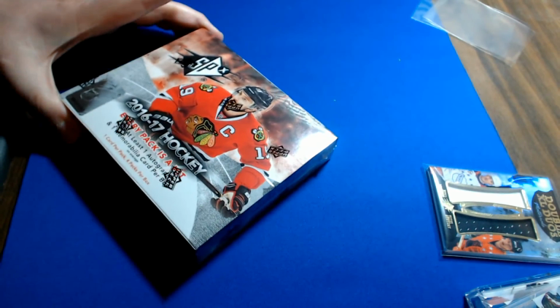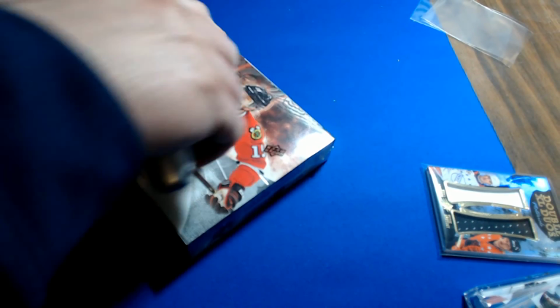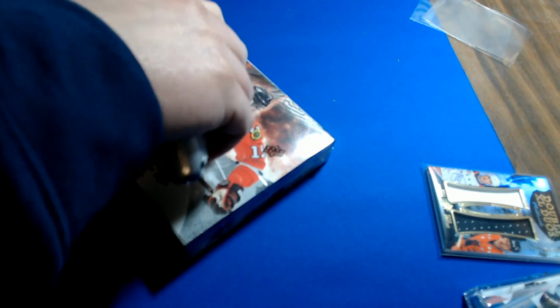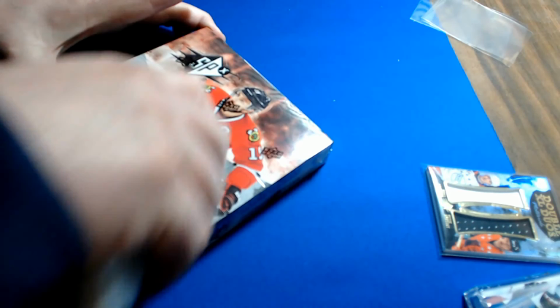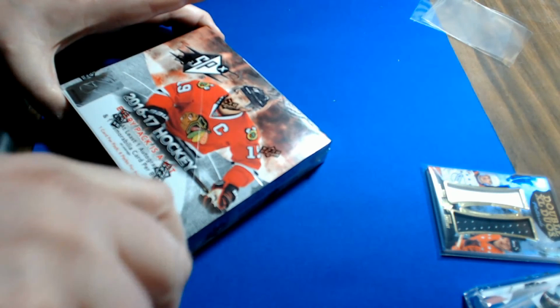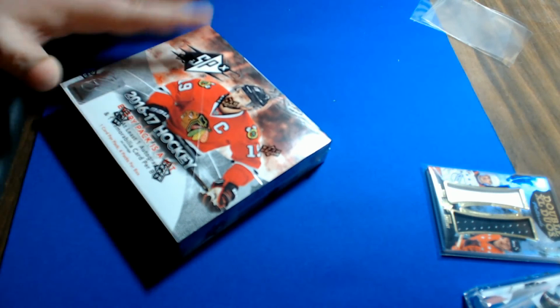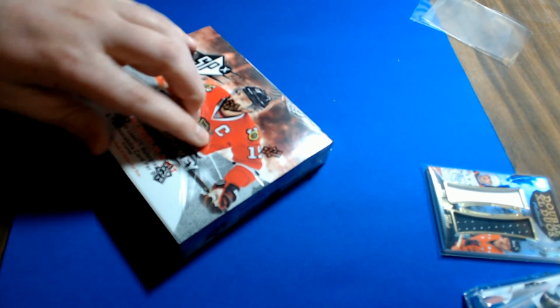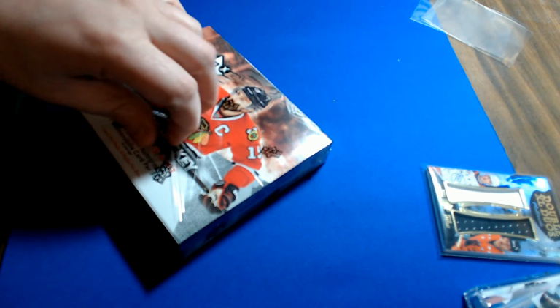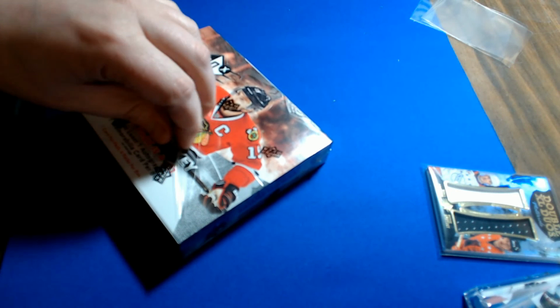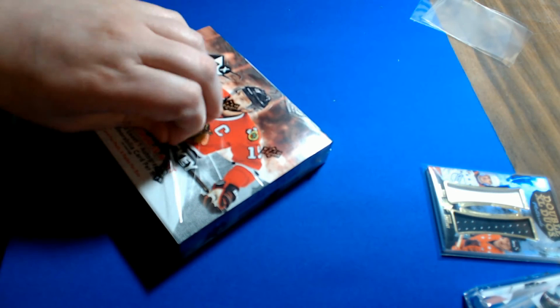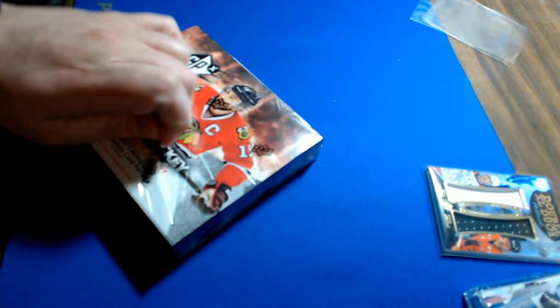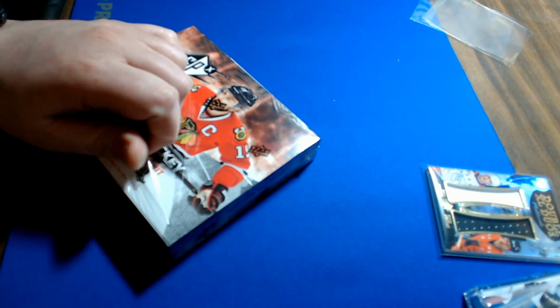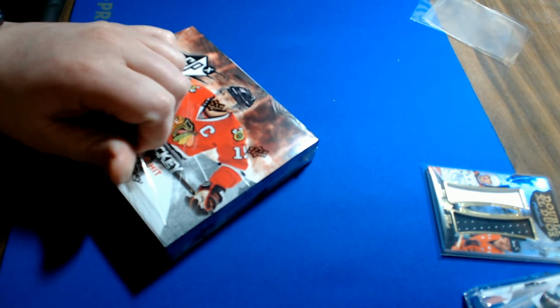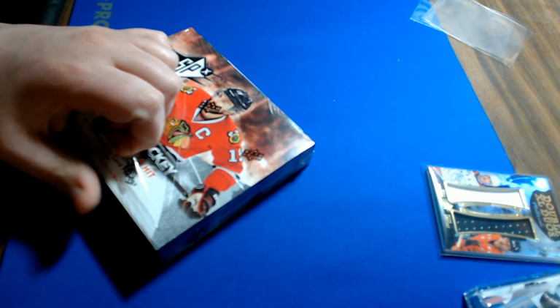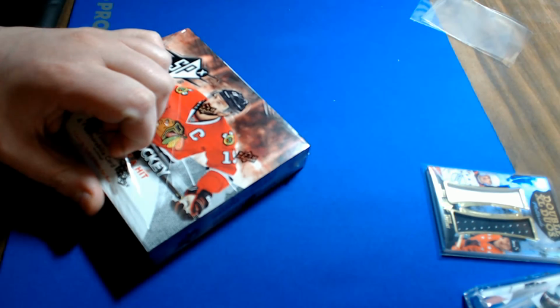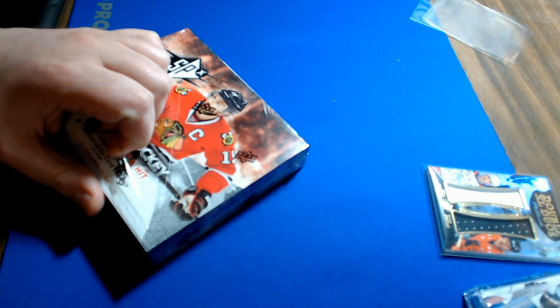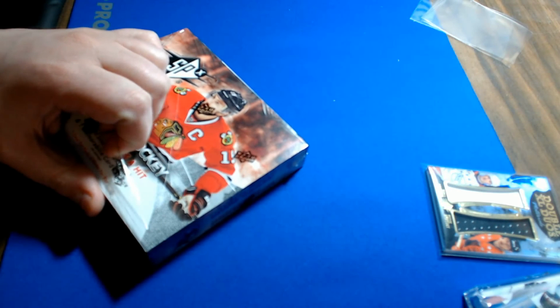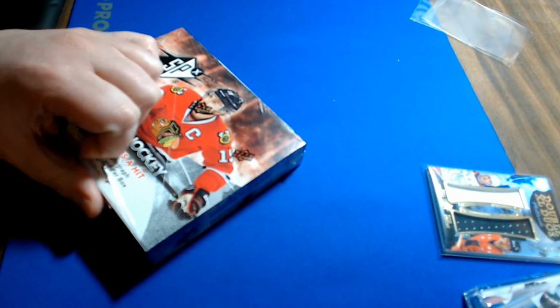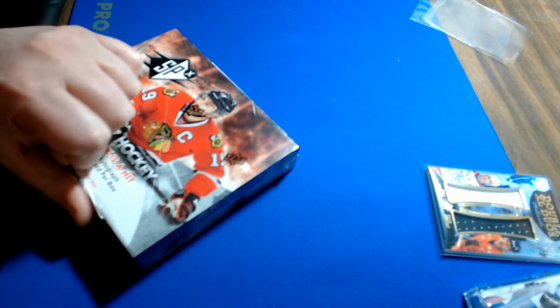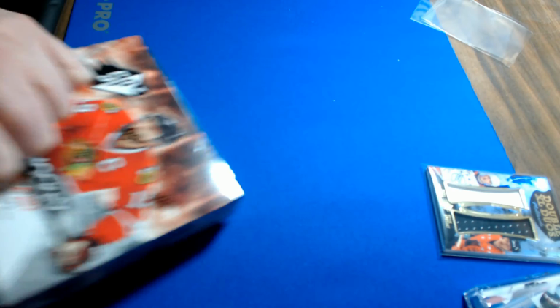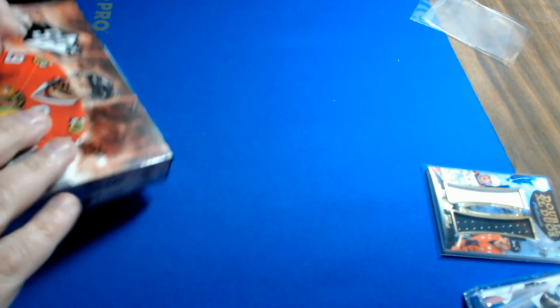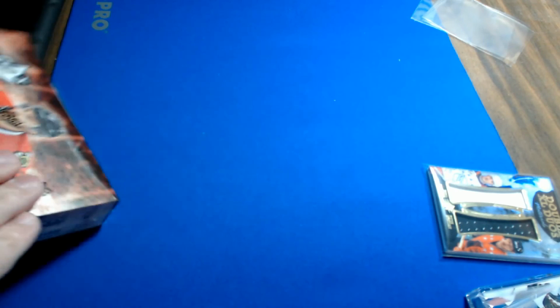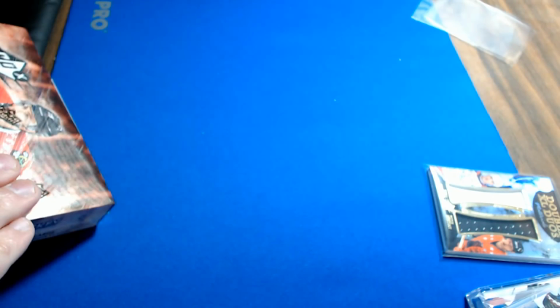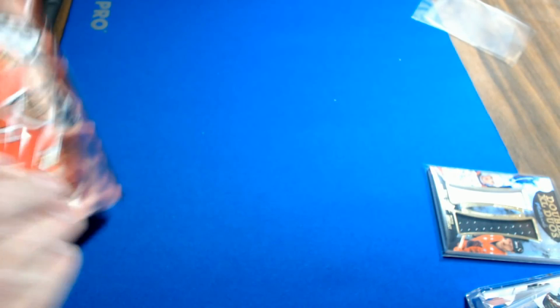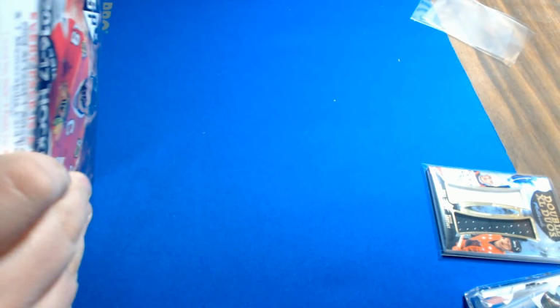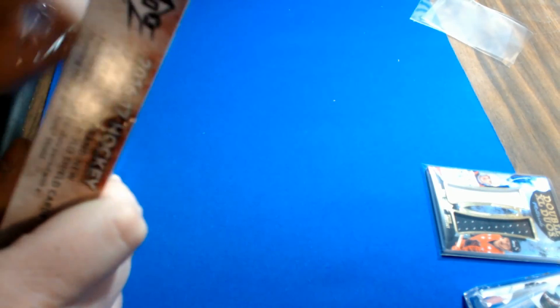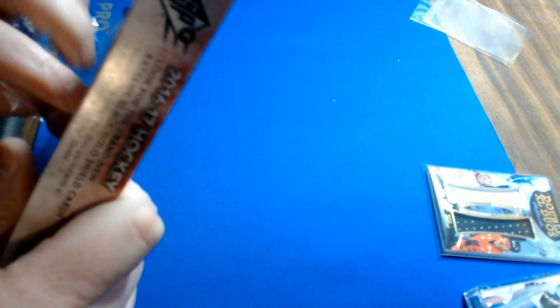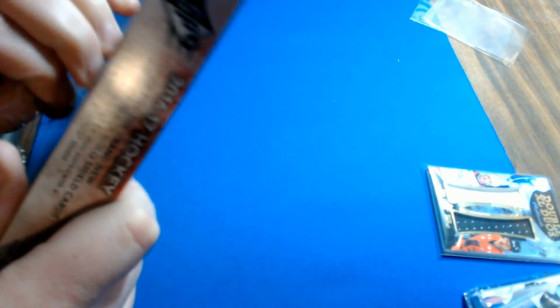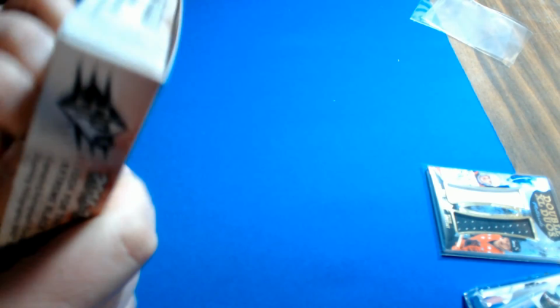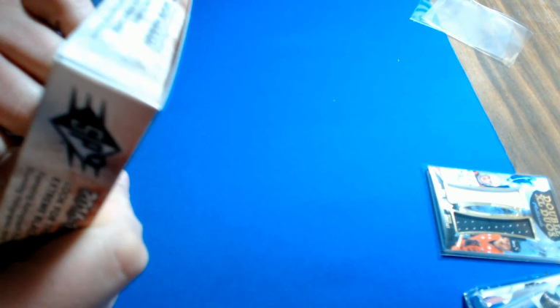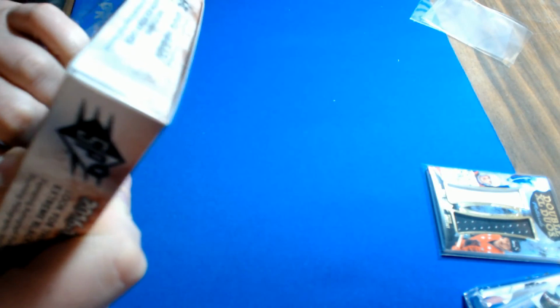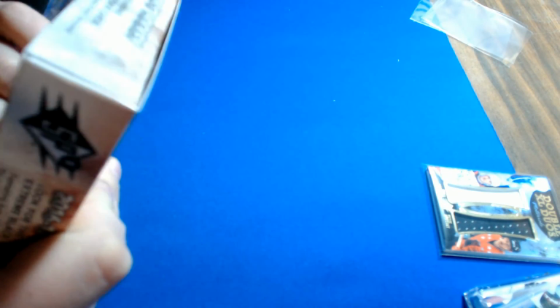This is the last of the case that we have for SPX. Tomorrow we will be listing 2015-16 Ultimate Collection and 2015-16 Upper Deck Black.